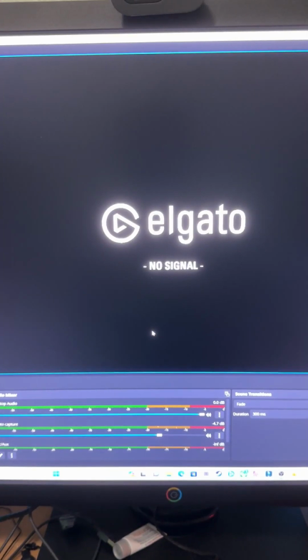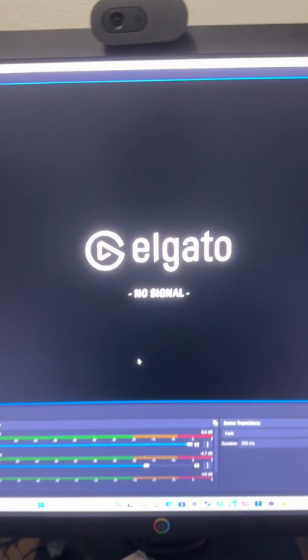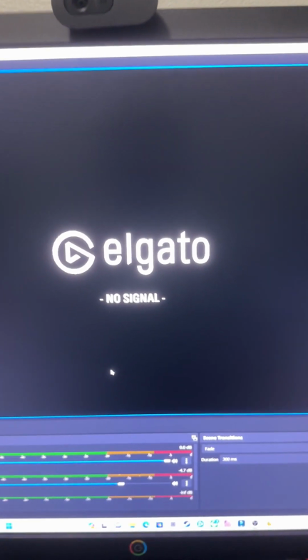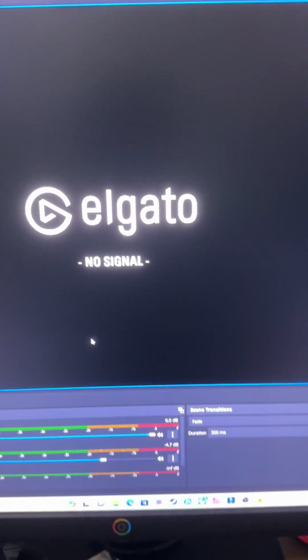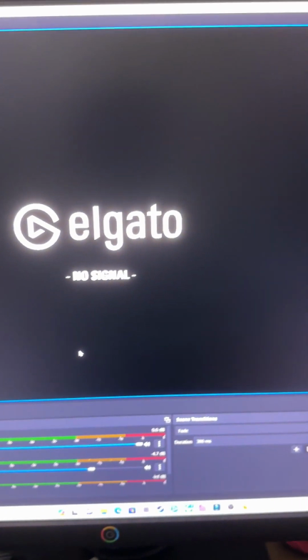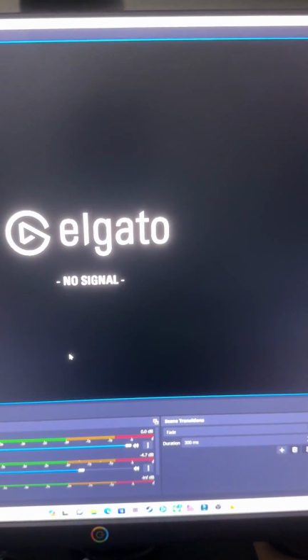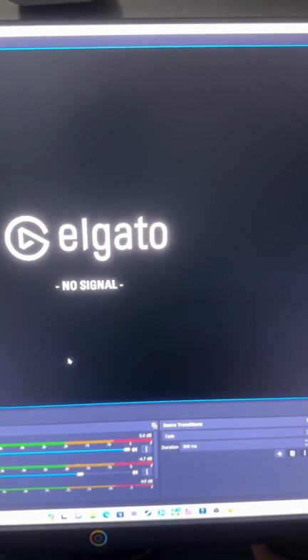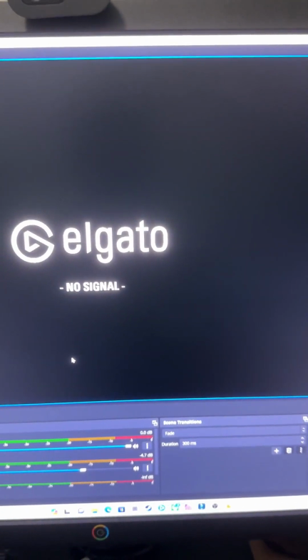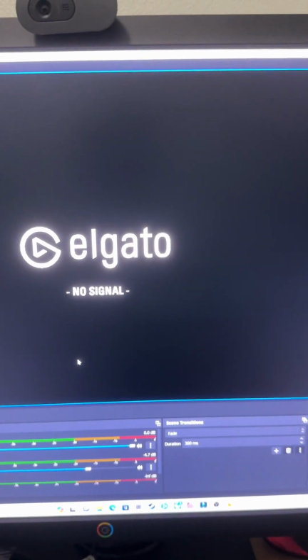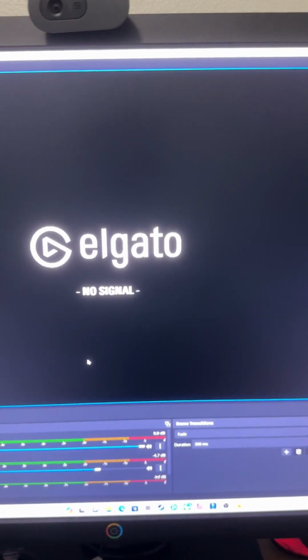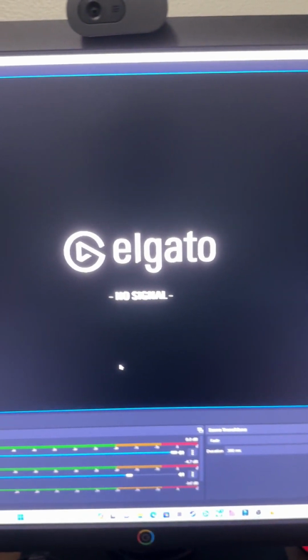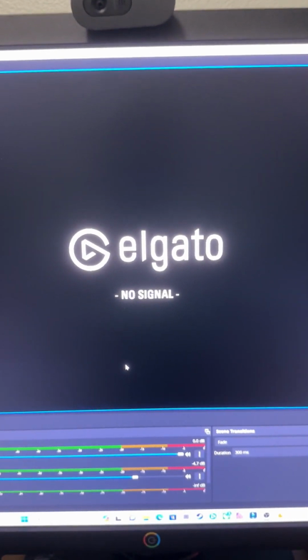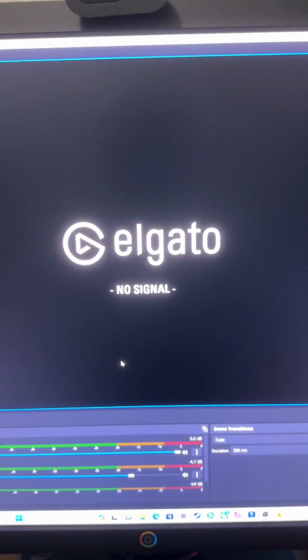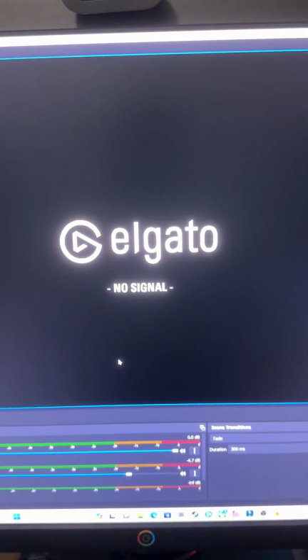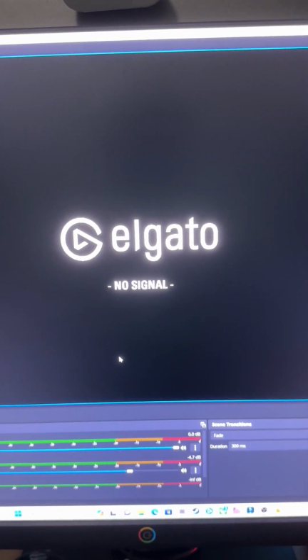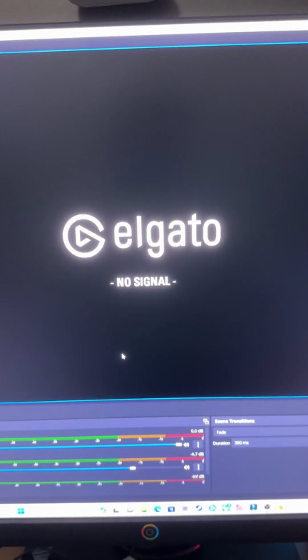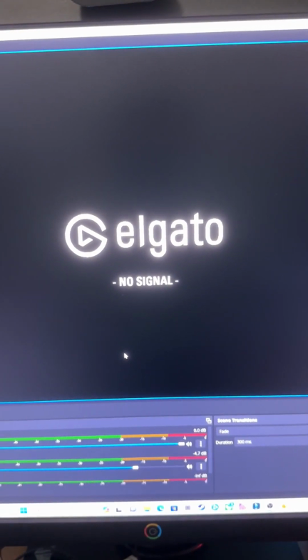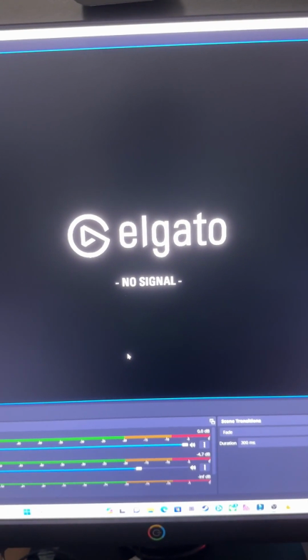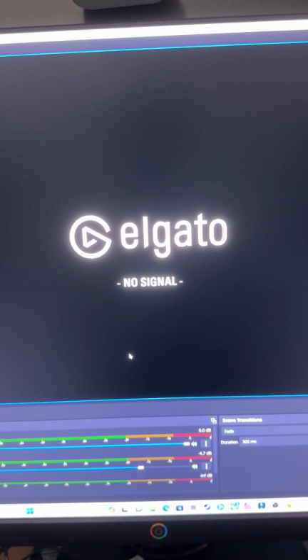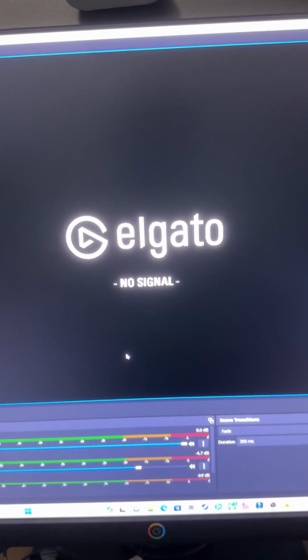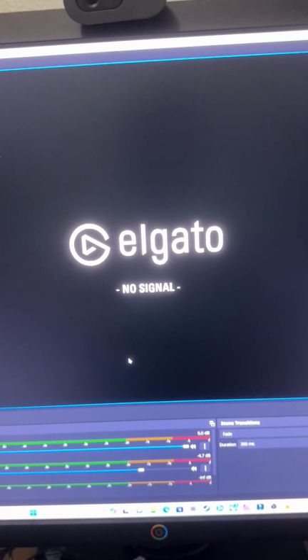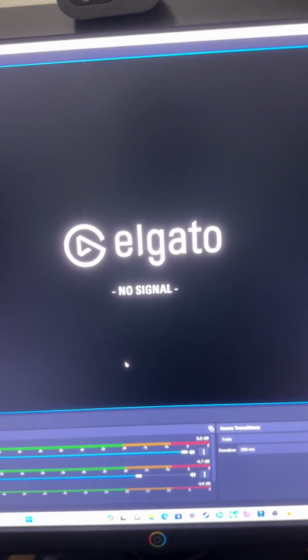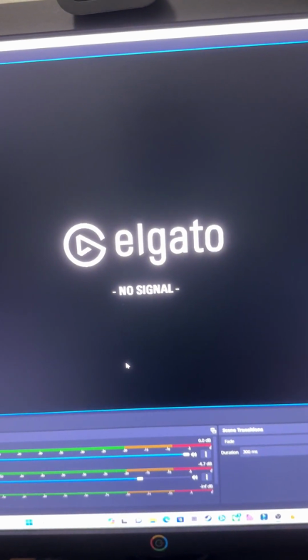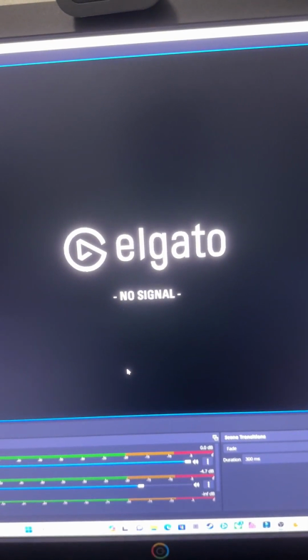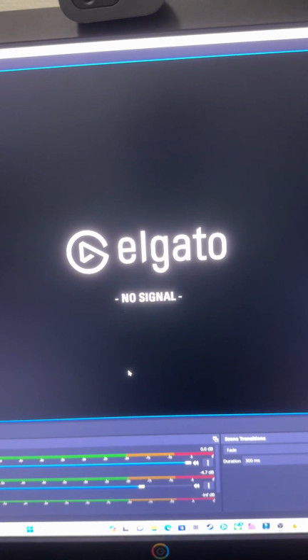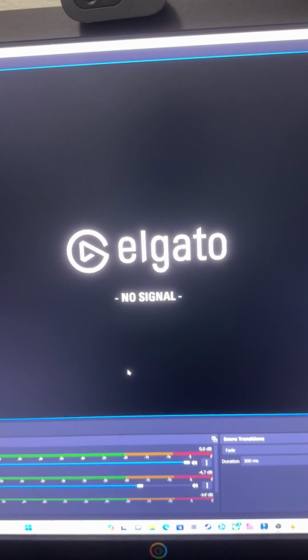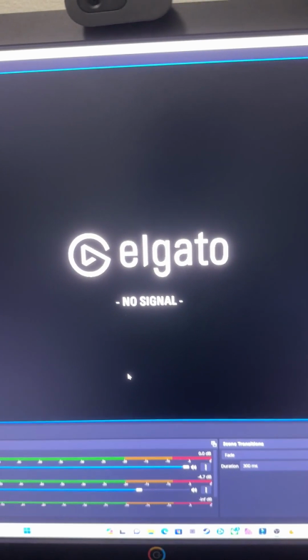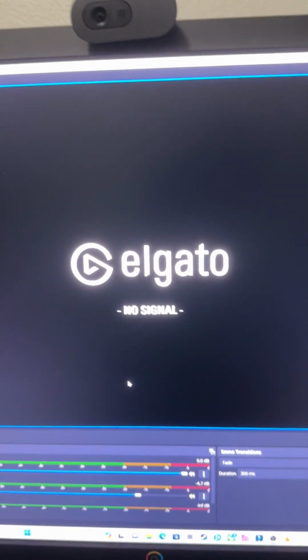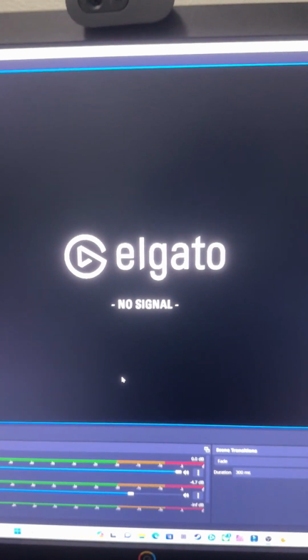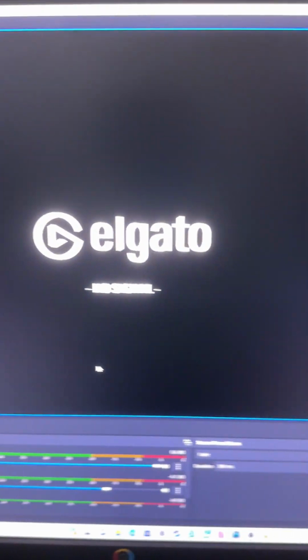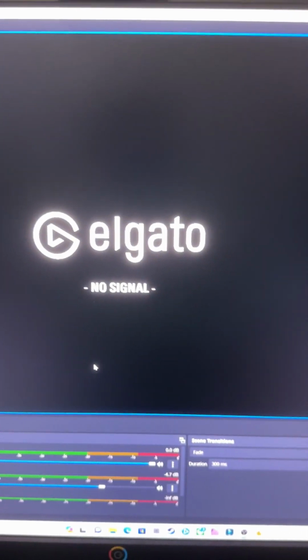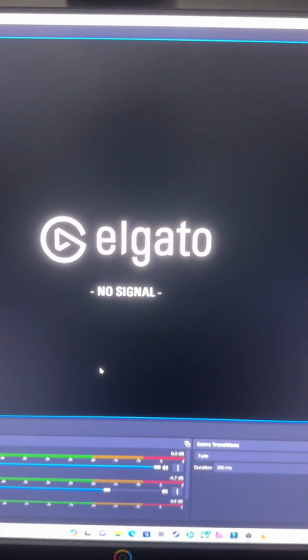Once you've got your capture card hooked up, it's really, really easy. A lot of times, most programs will automatically detect your device. In this case, I have an Elgato capture card HD60 like you saw in the beginning.